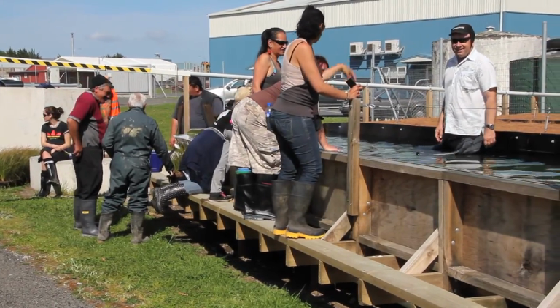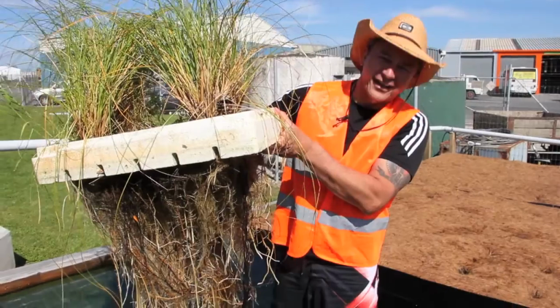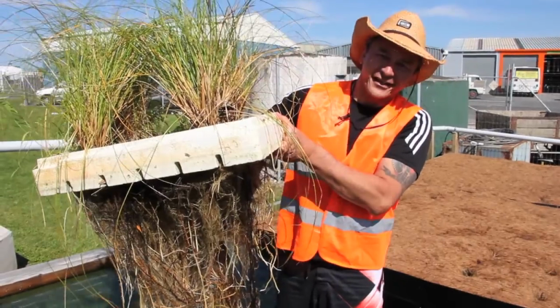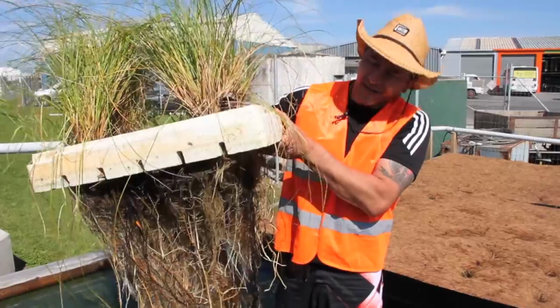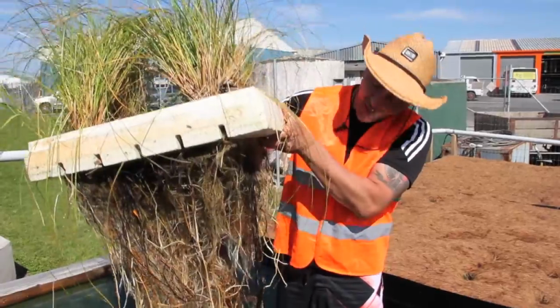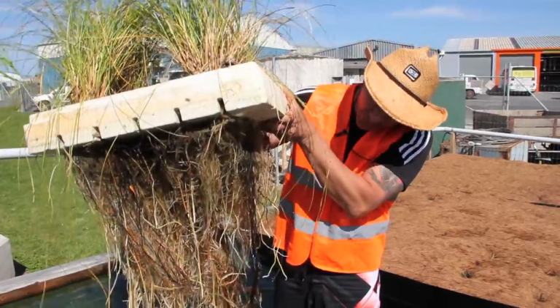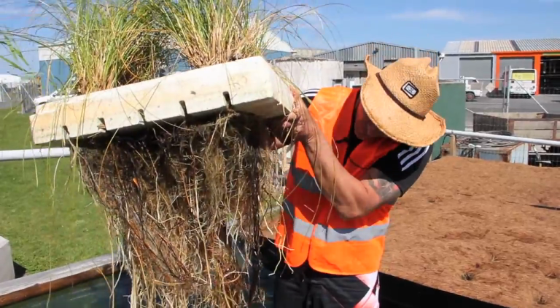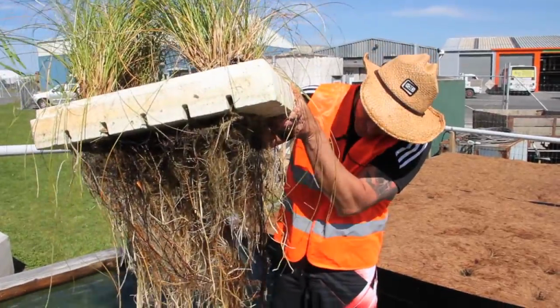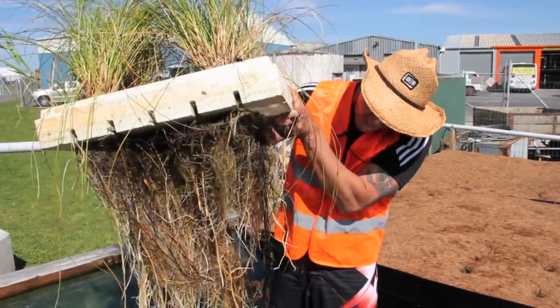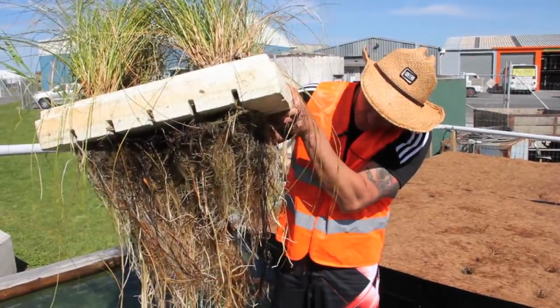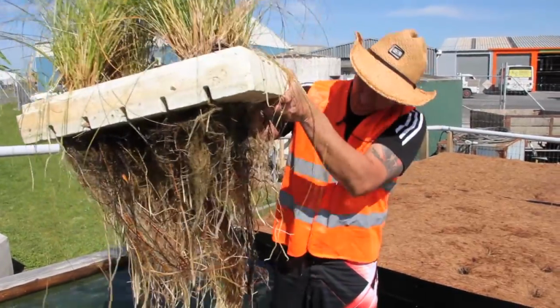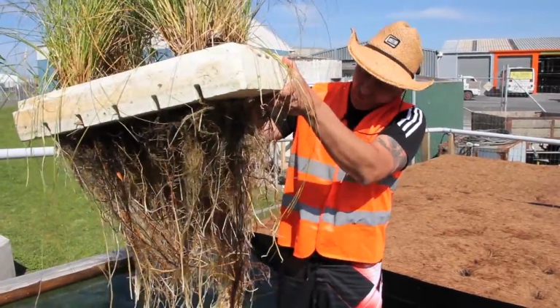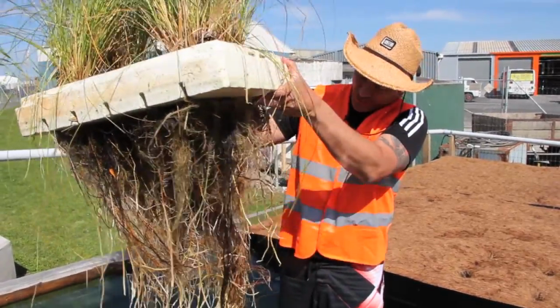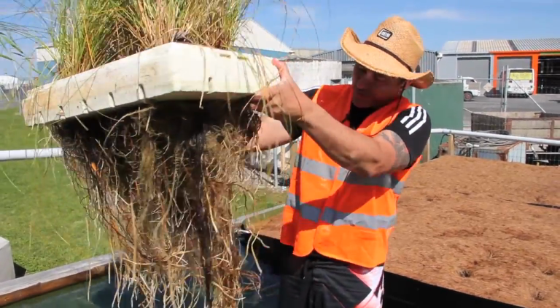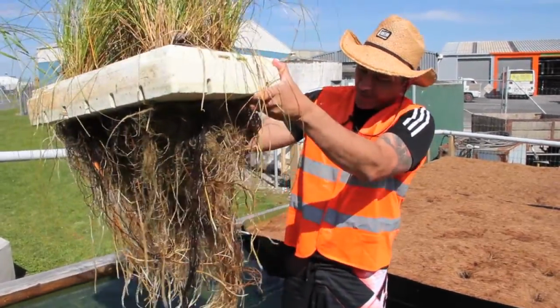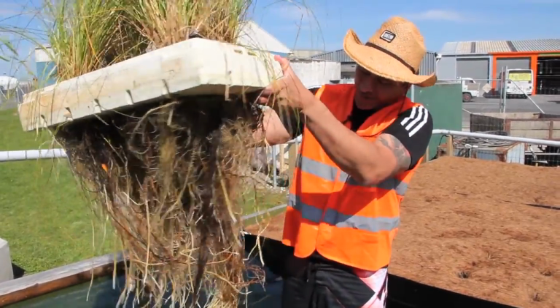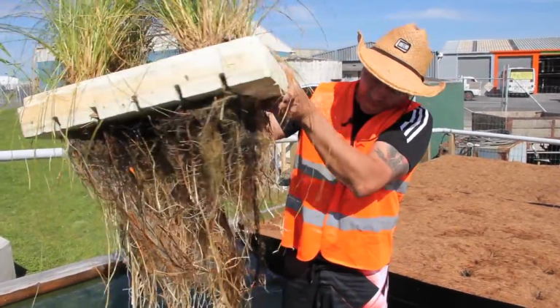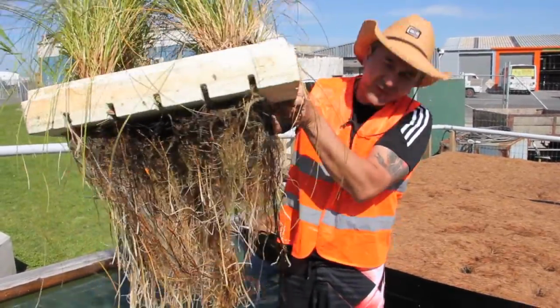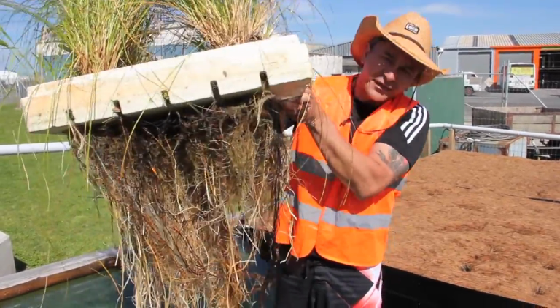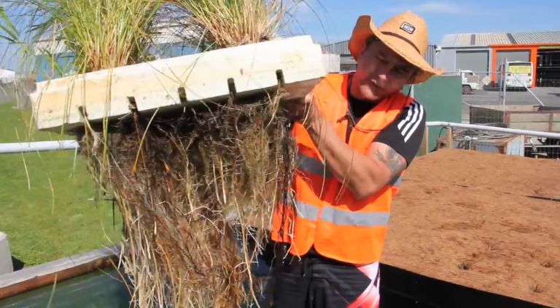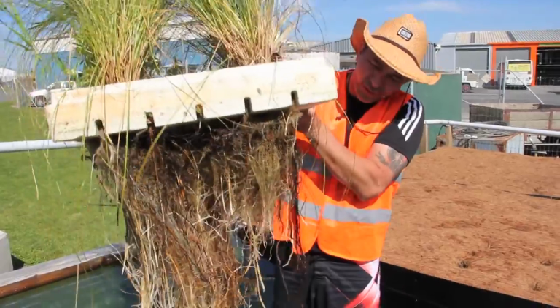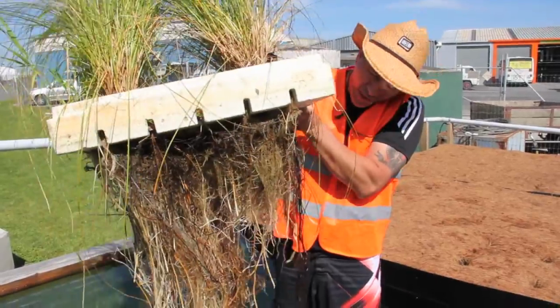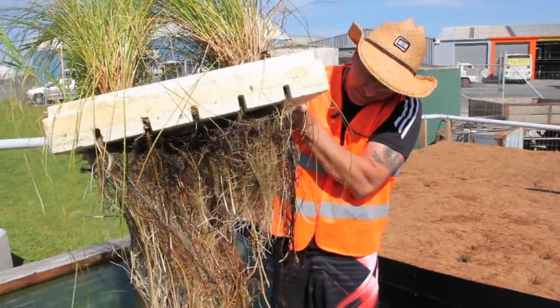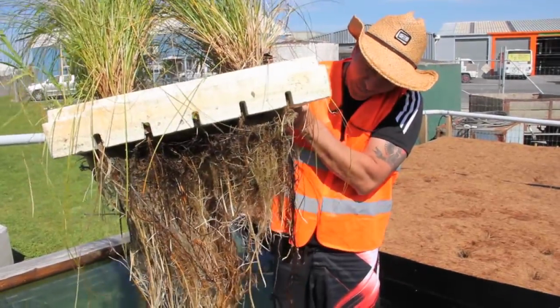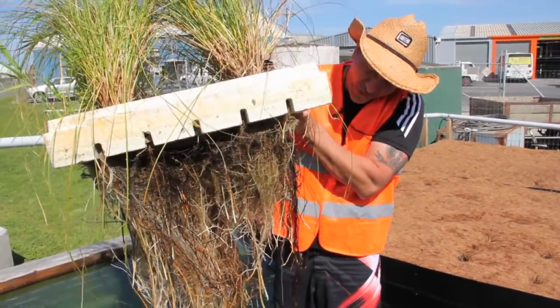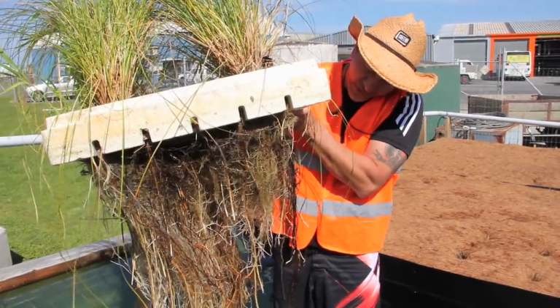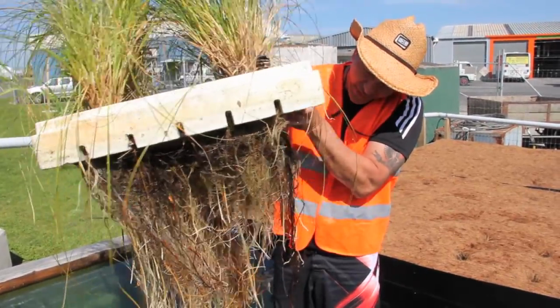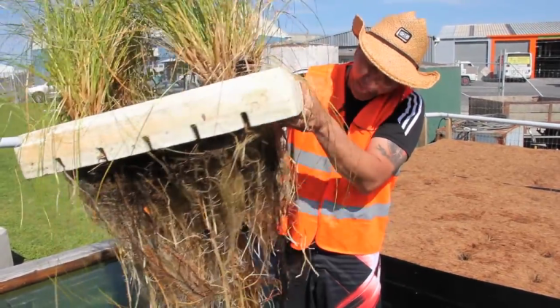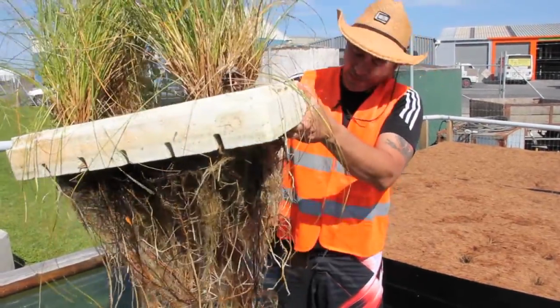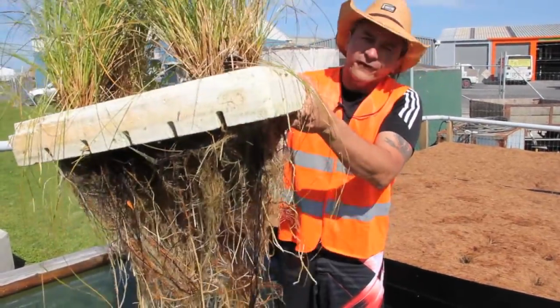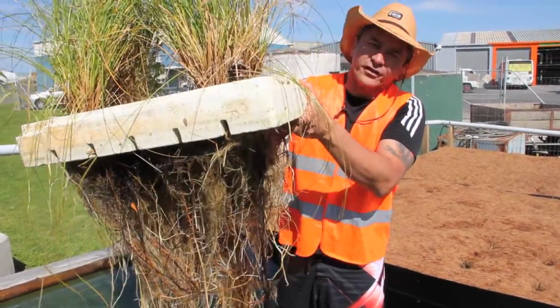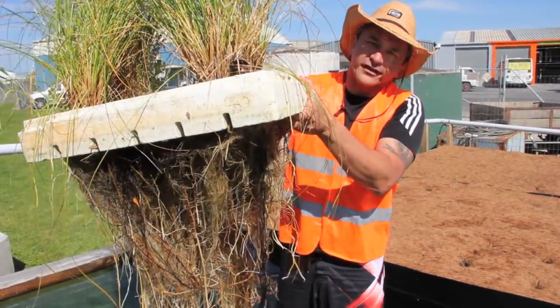As you can see, as the plants grow and thrive, there's the root system, and it's a perfect habitat for microbial activity to help filter the wastewater.